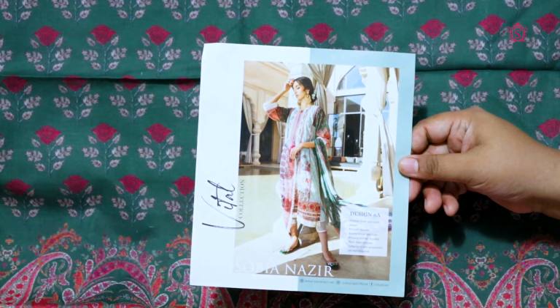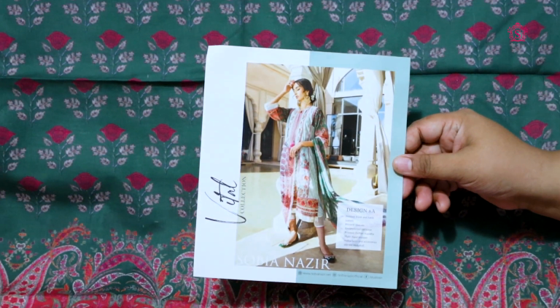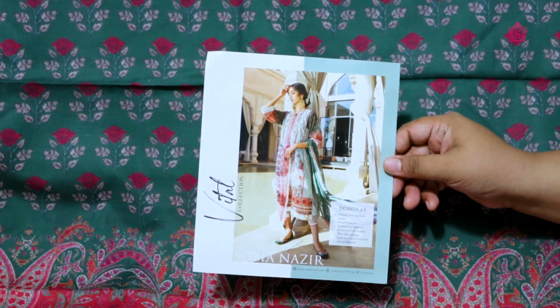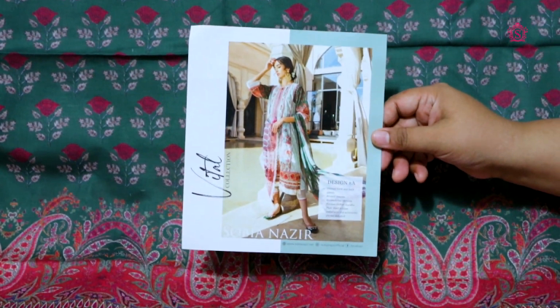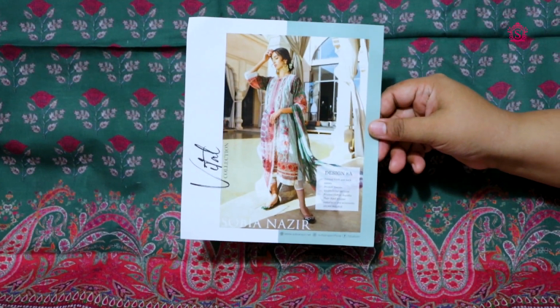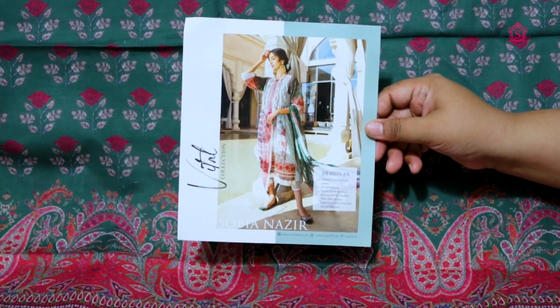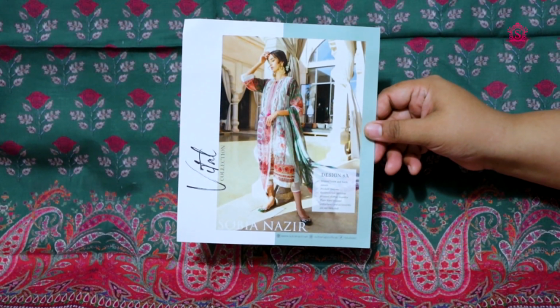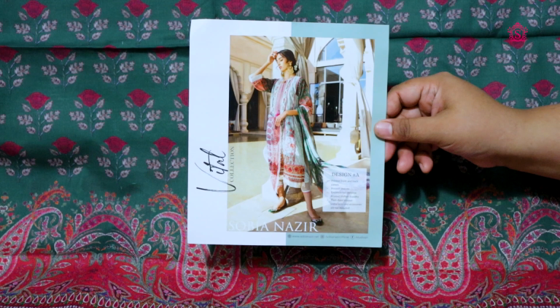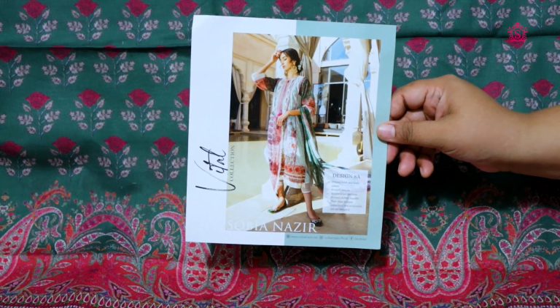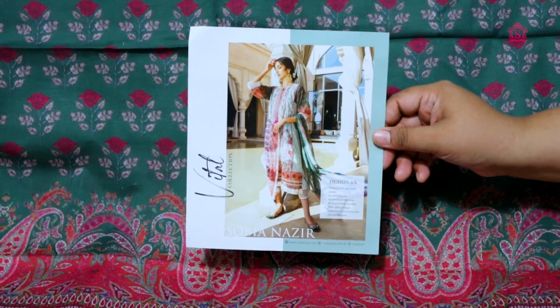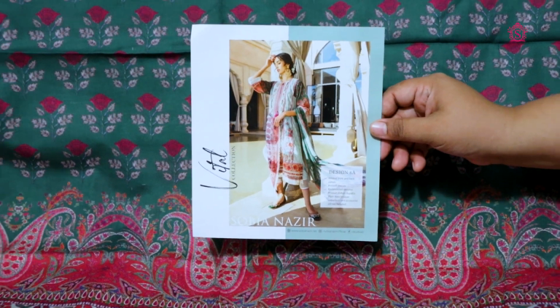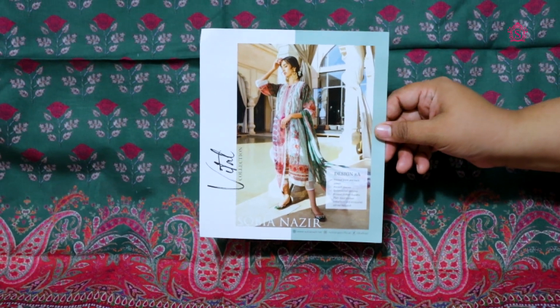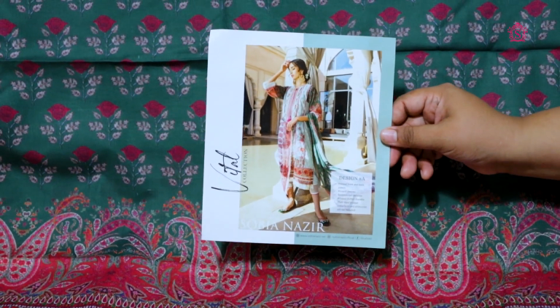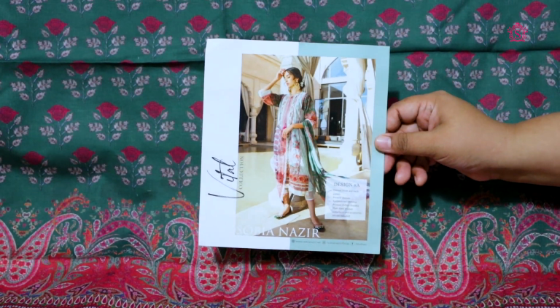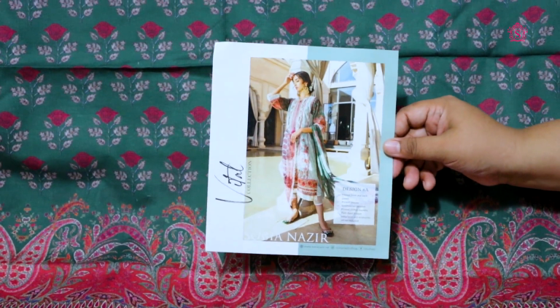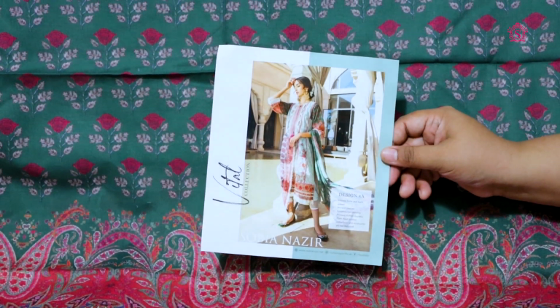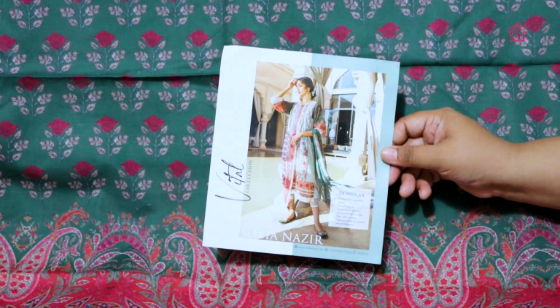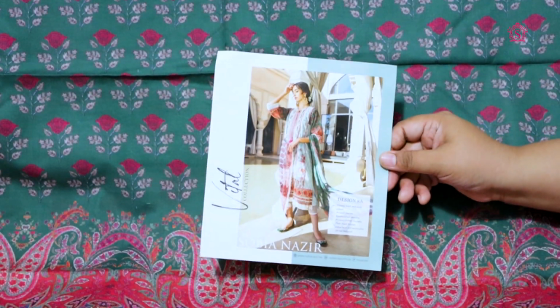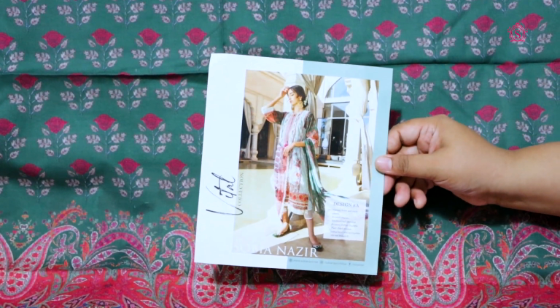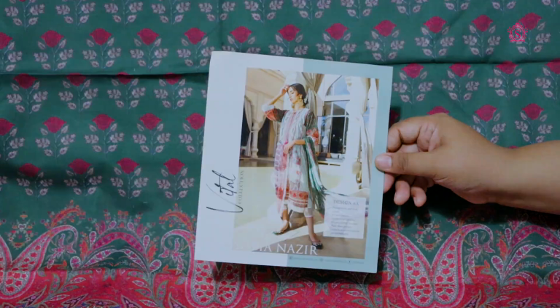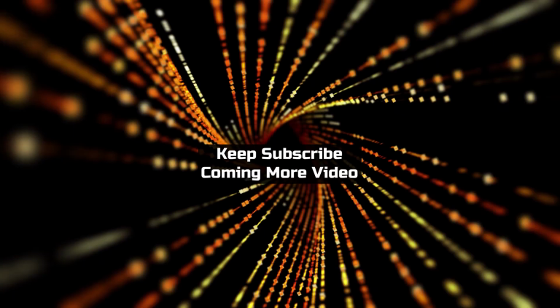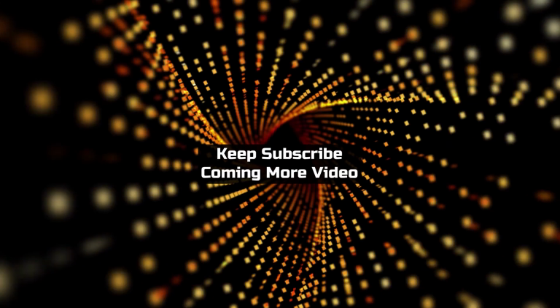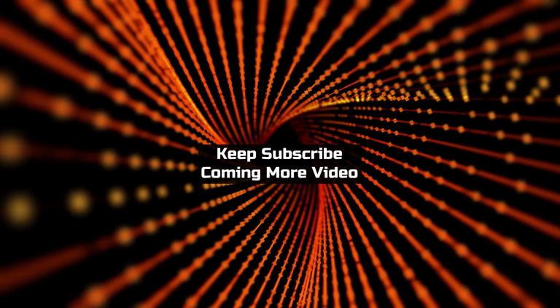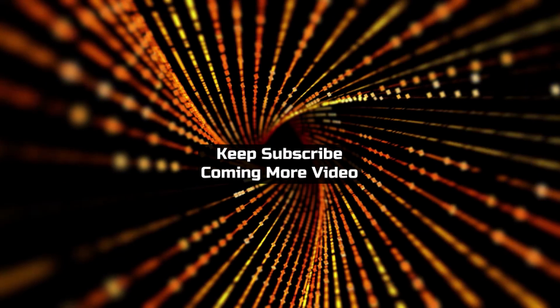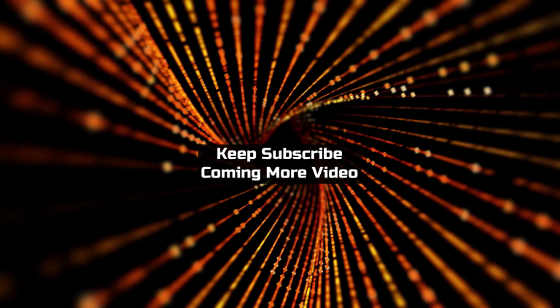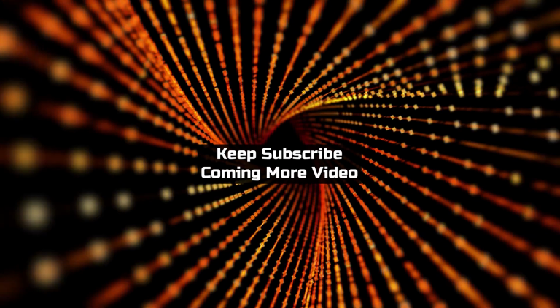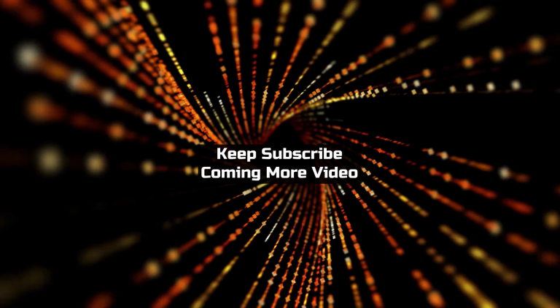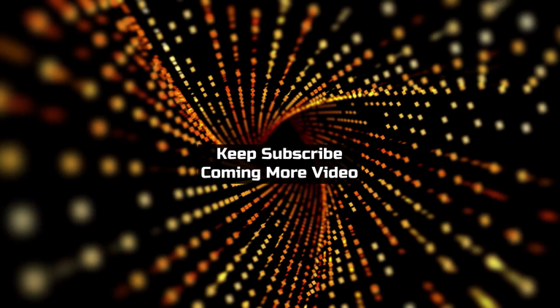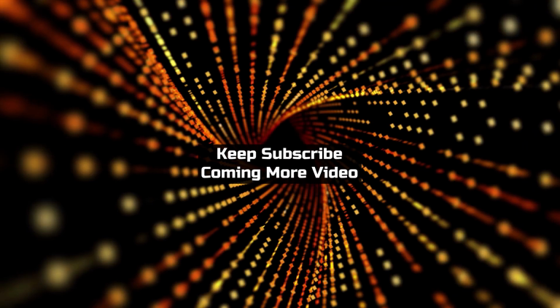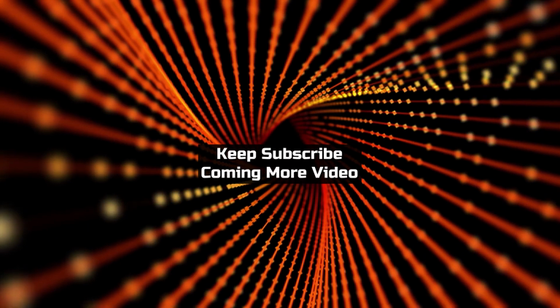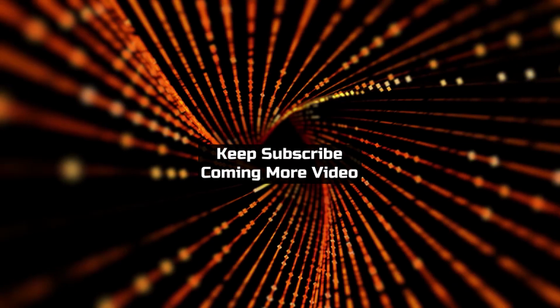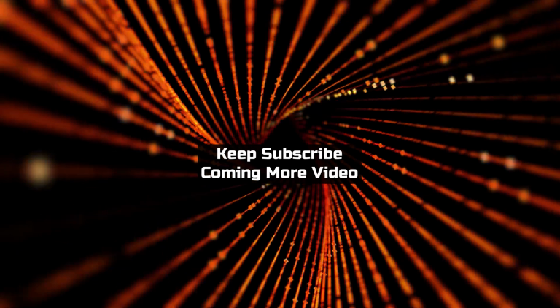I hope you like this suit. Please like this video and share it with your friends. Don't forget to subscribe to the channel. Thank you.